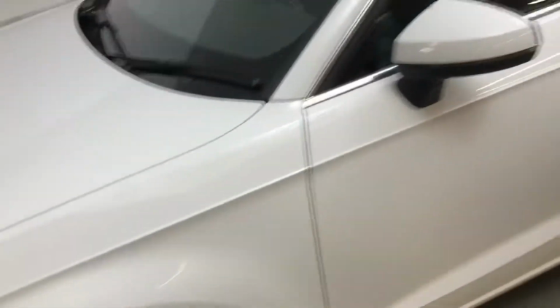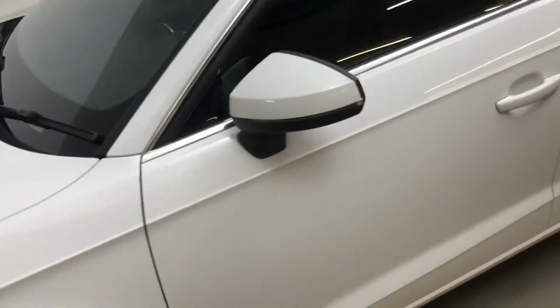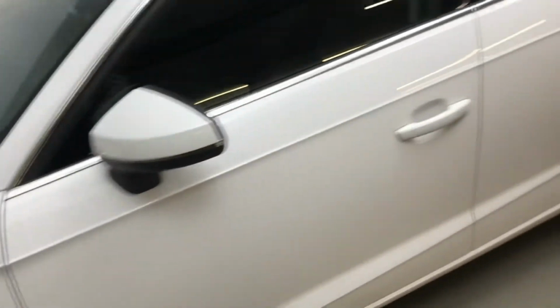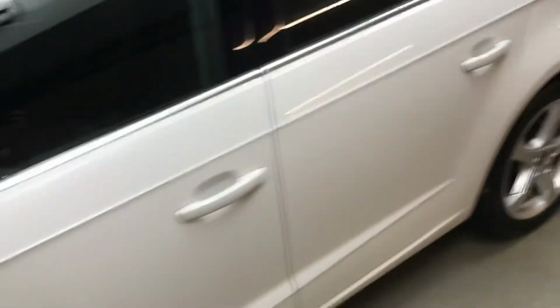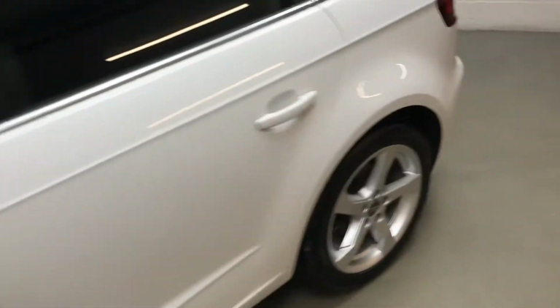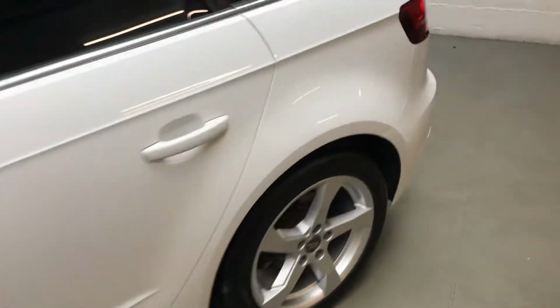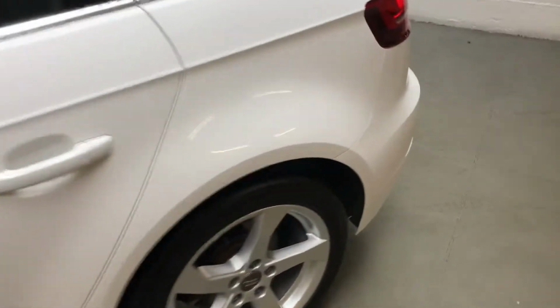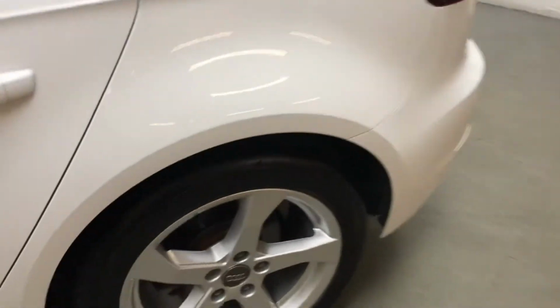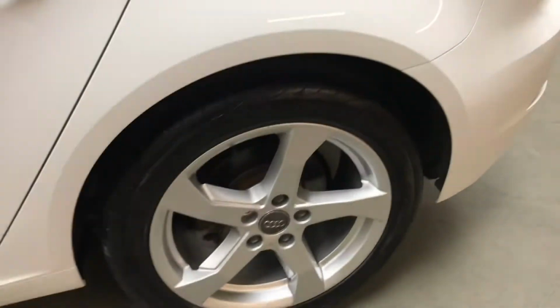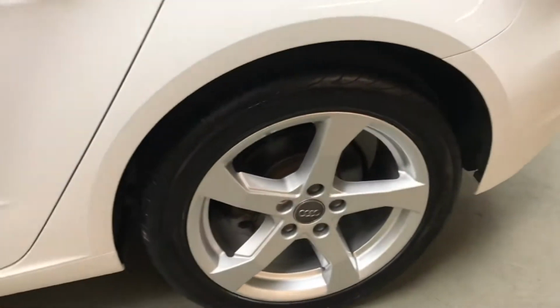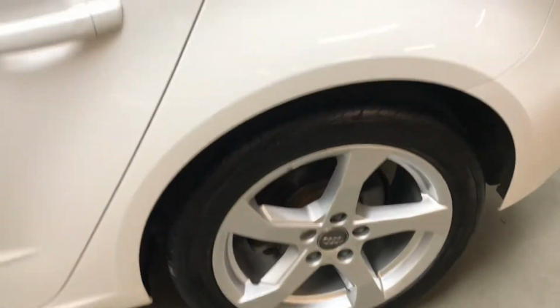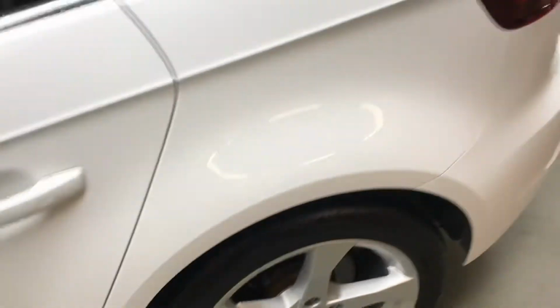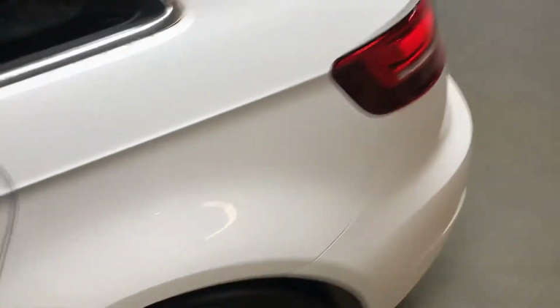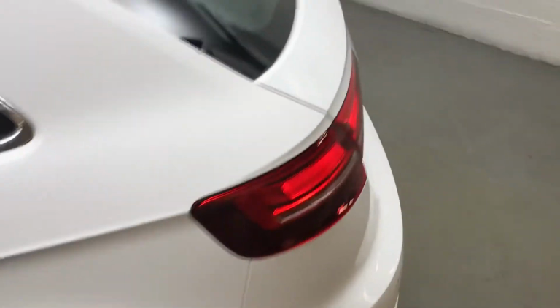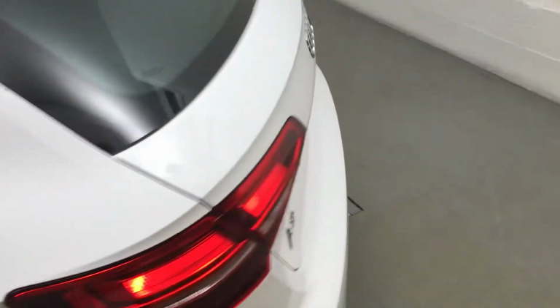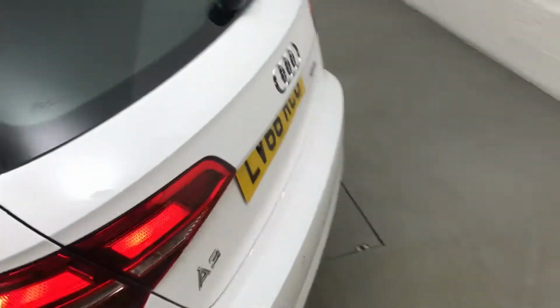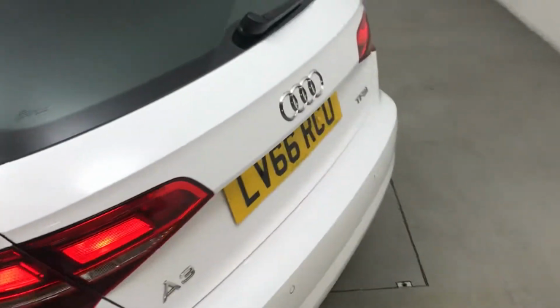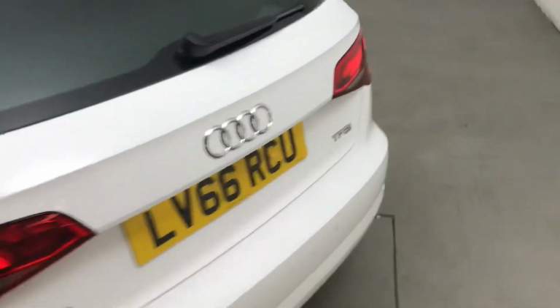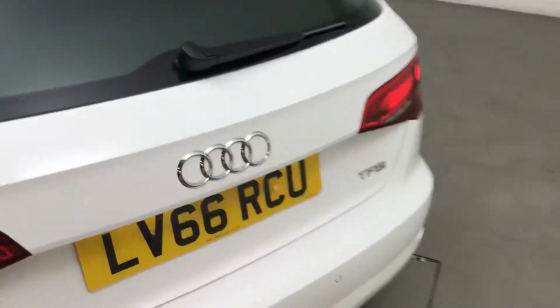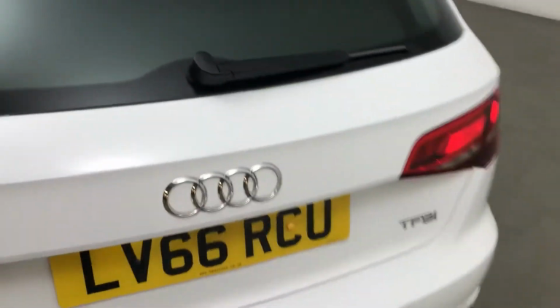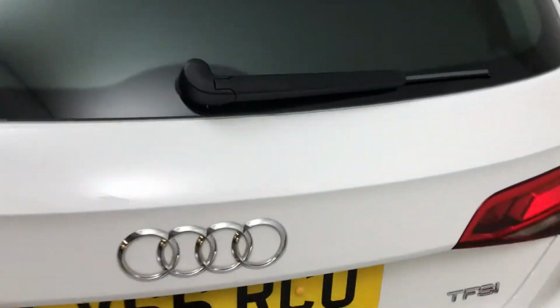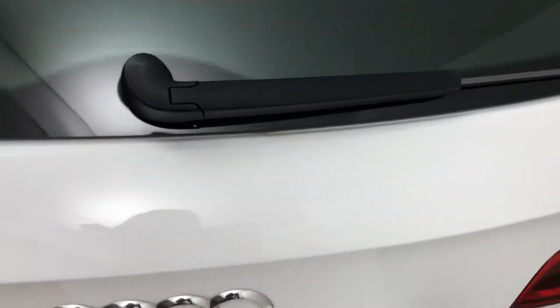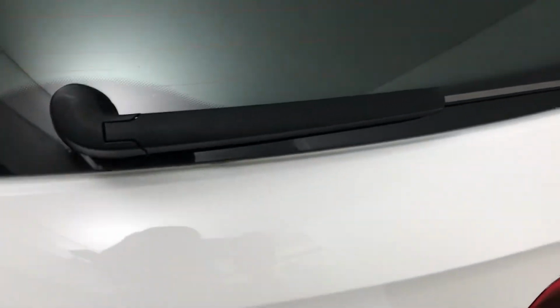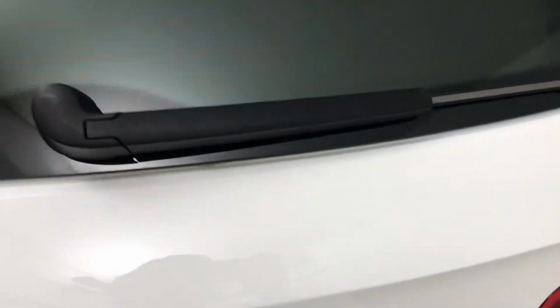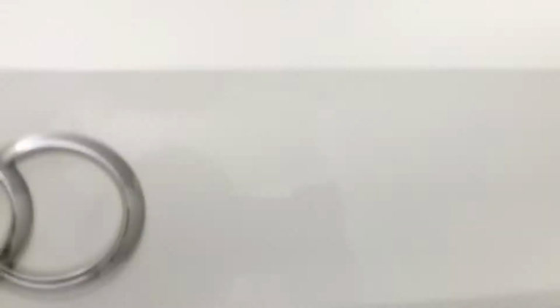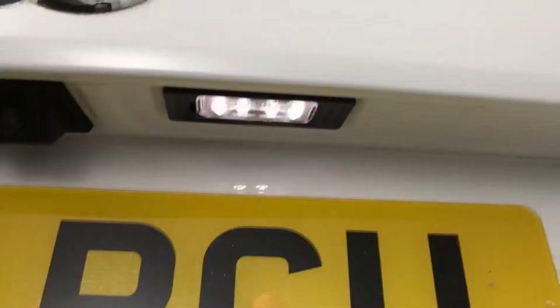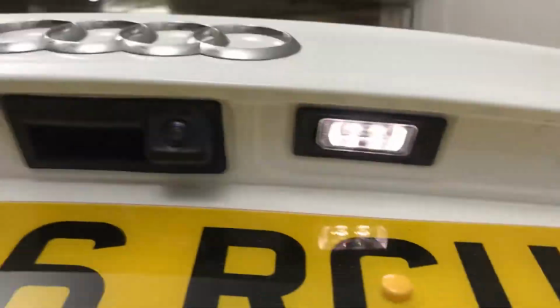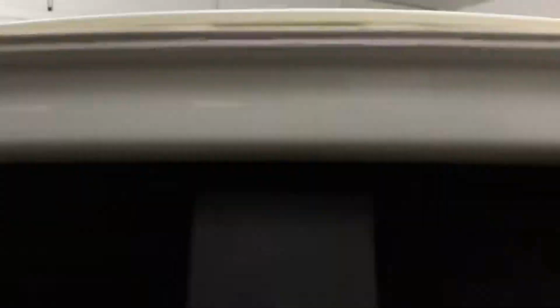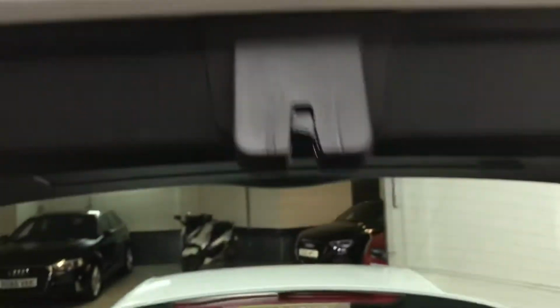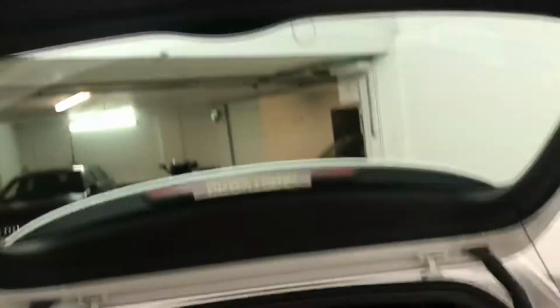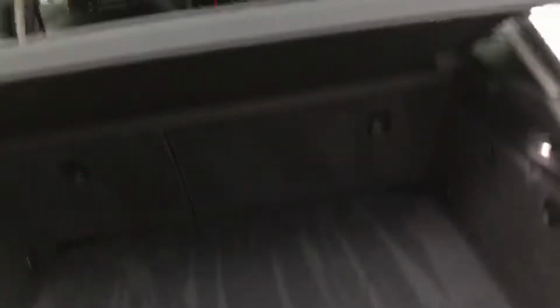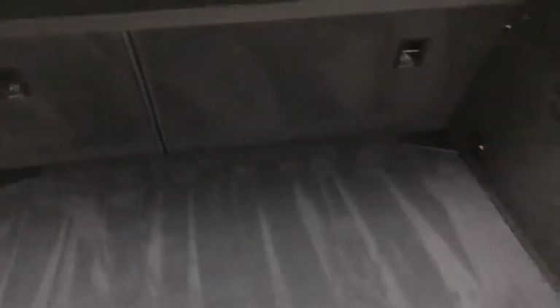All the wheels and tyres are in very good condition. On this particular model we have quite a few extras. We have a reversing camera, which I've just shown you there.